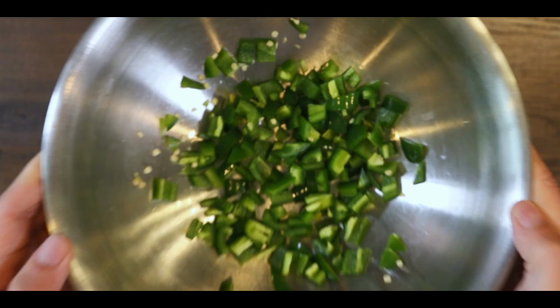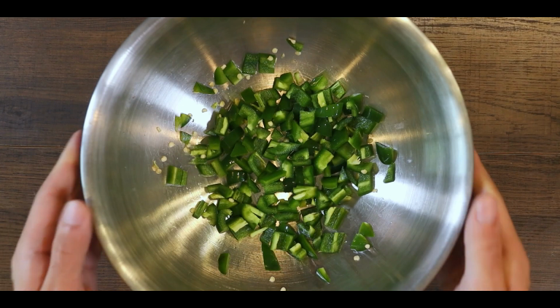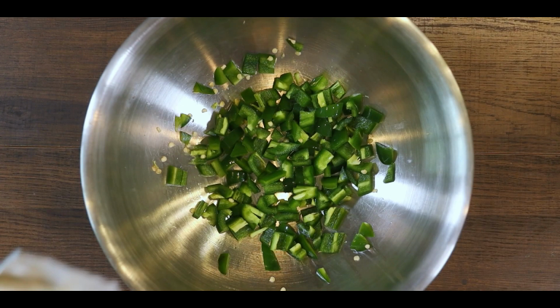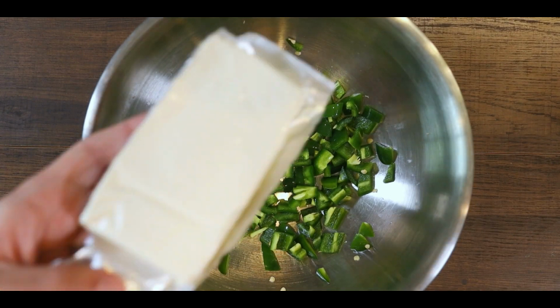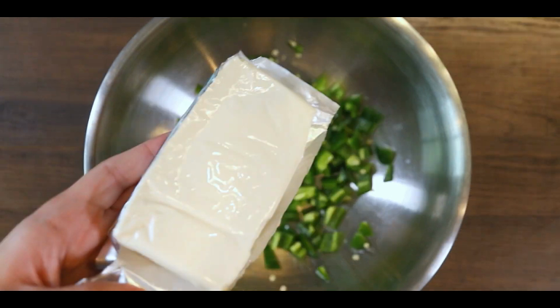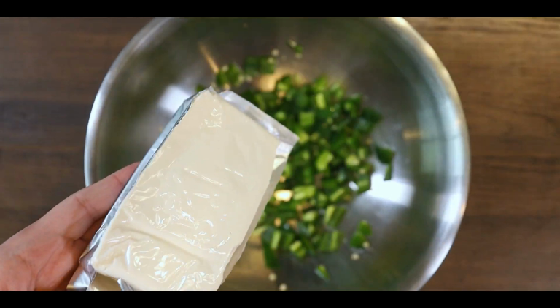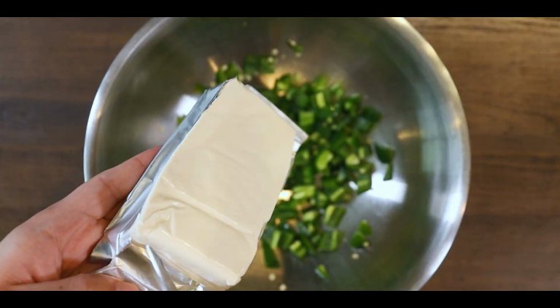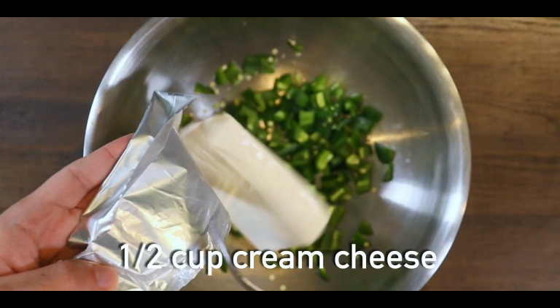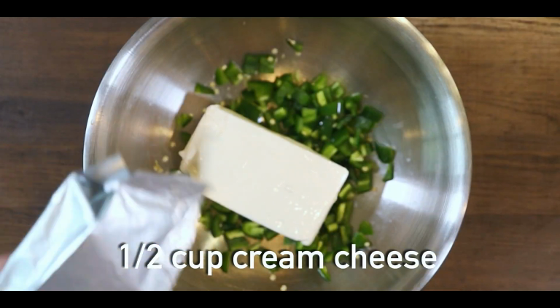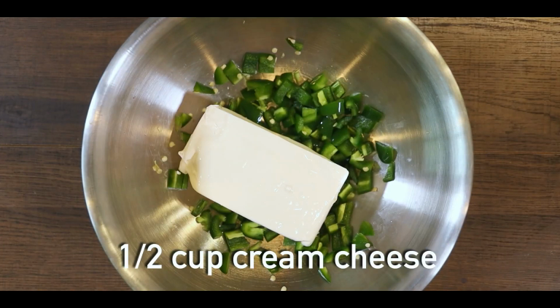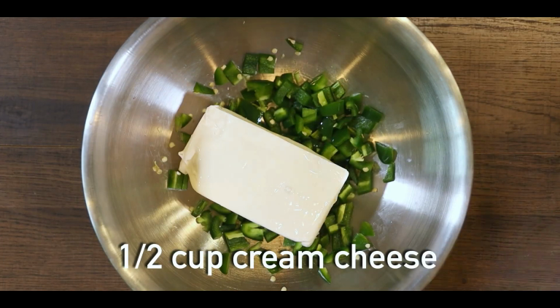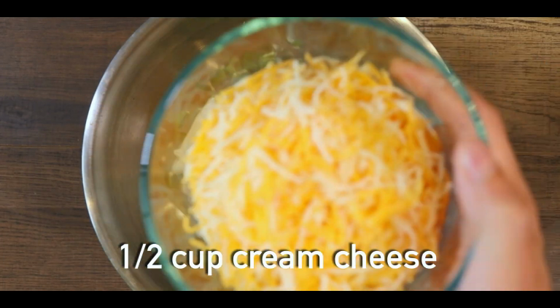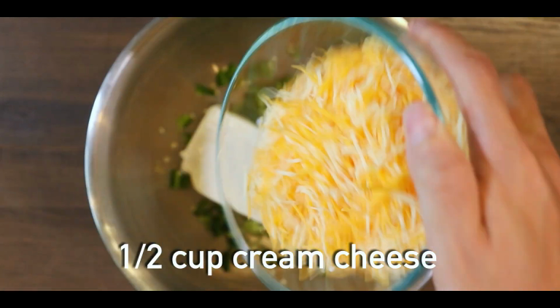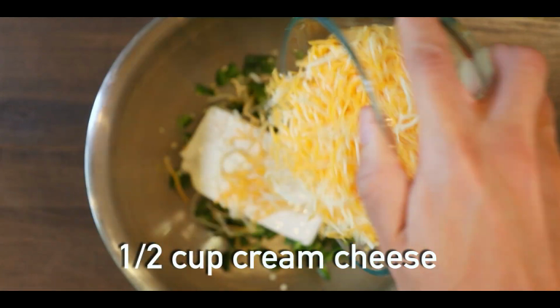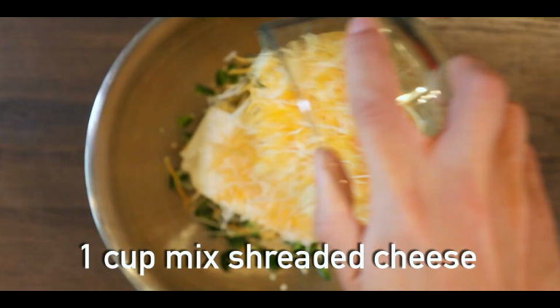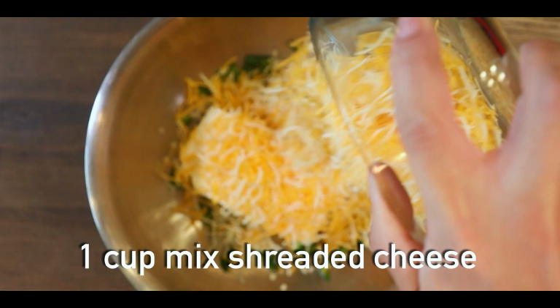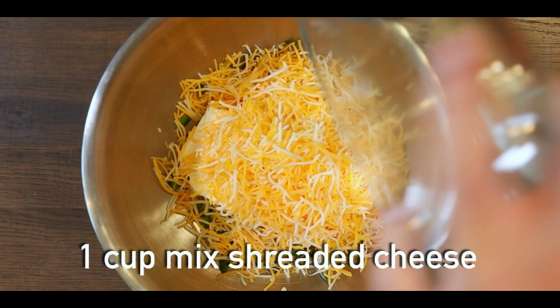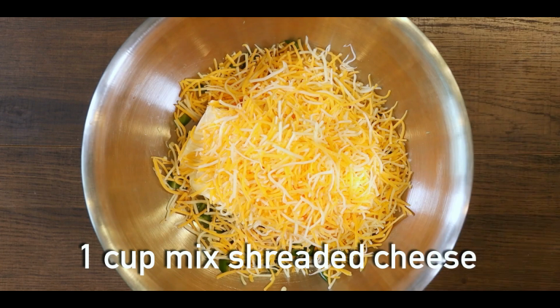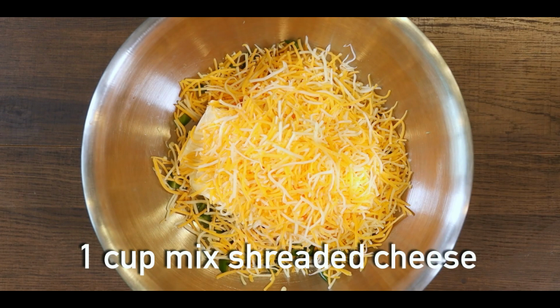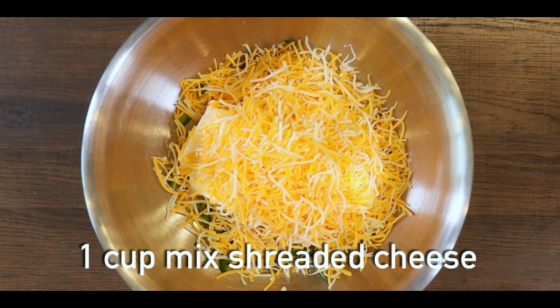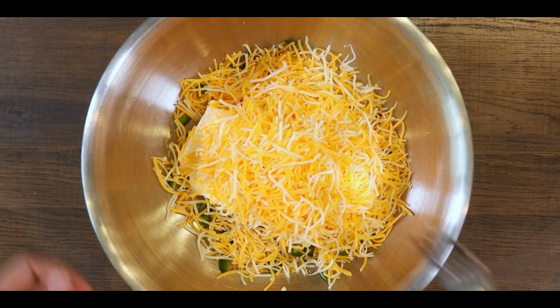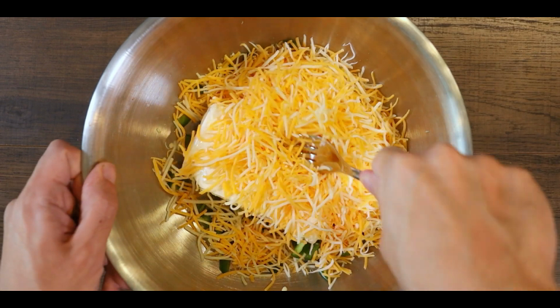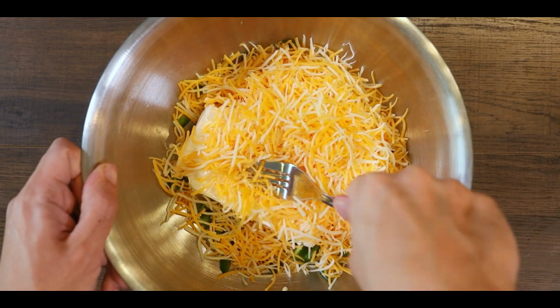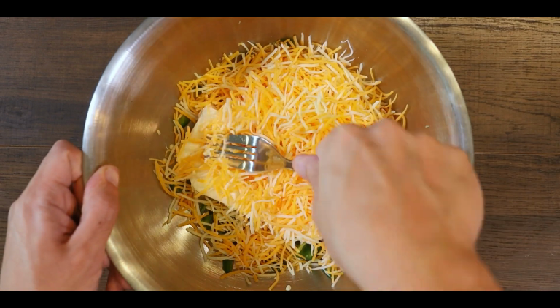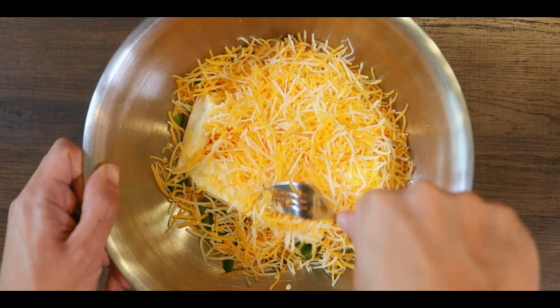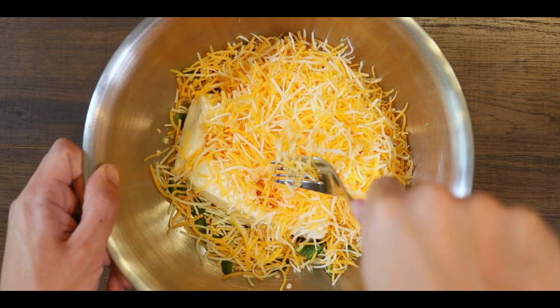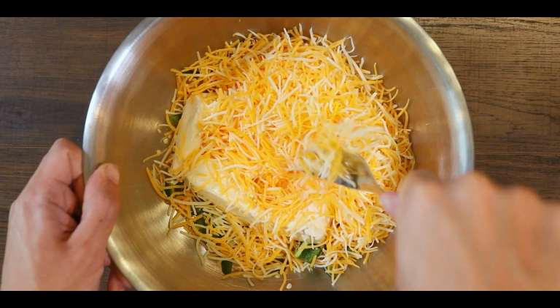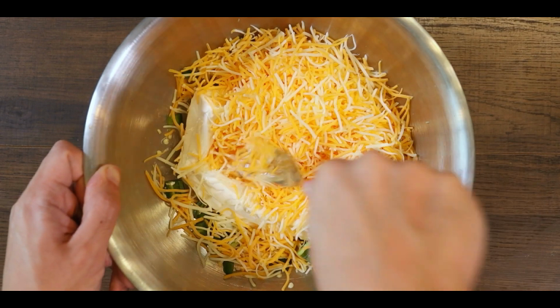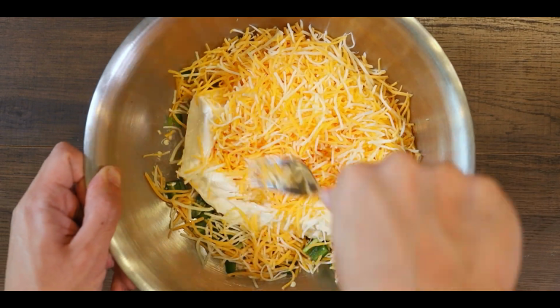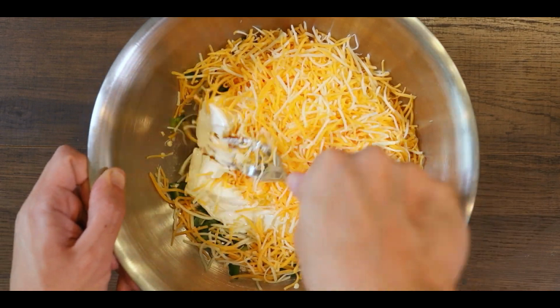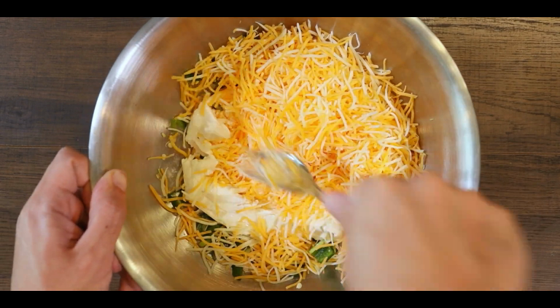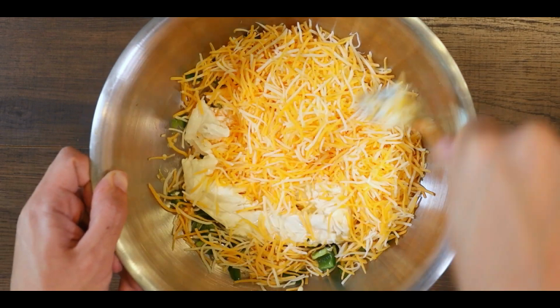In a bowl, add the peppers and add about half a cup of cream cheese and one cup of mixed shredded cheese. Then using a fork, mix everything well until it forms together like this.